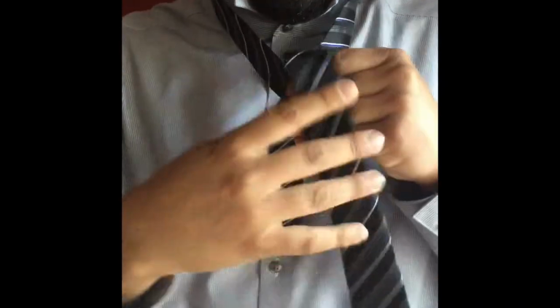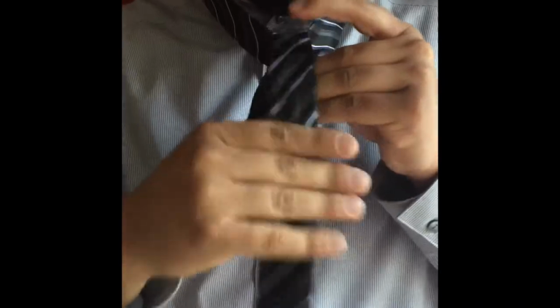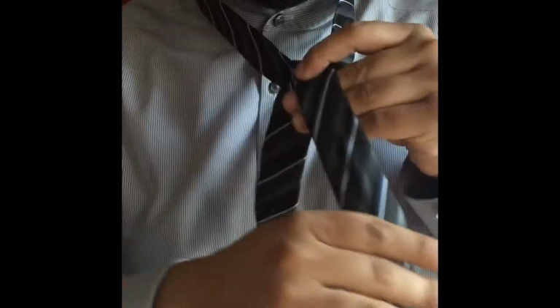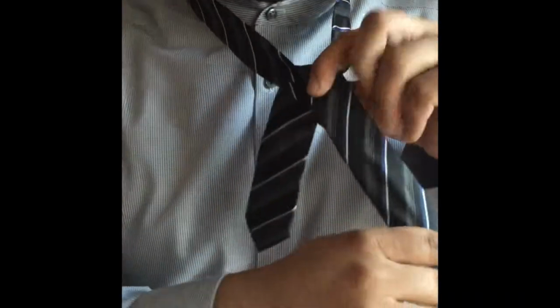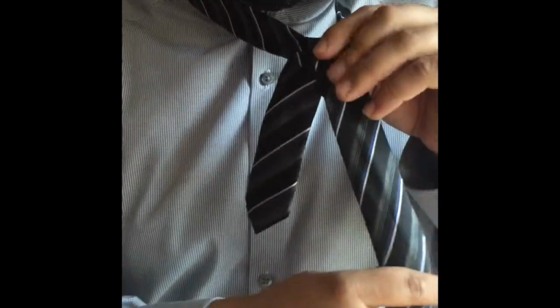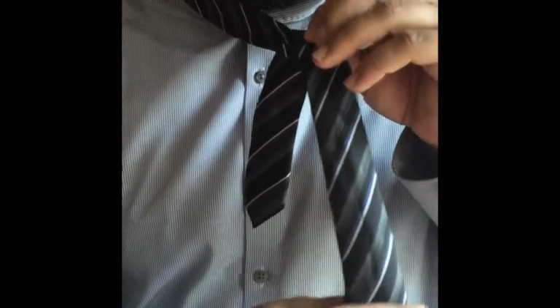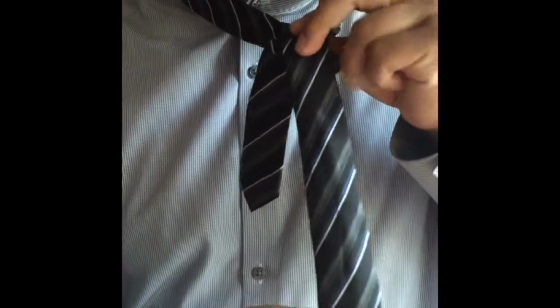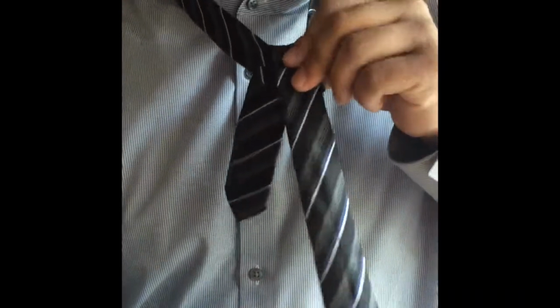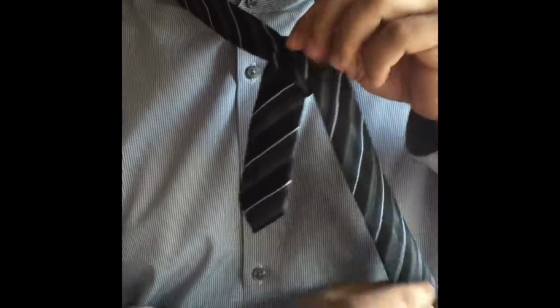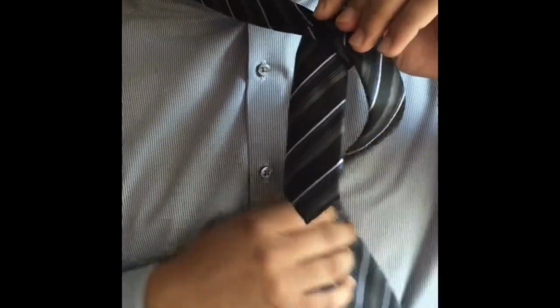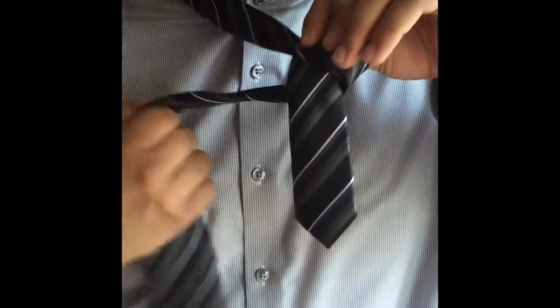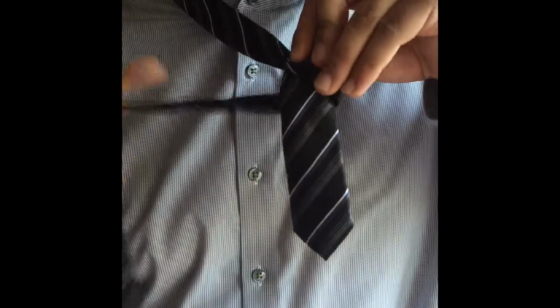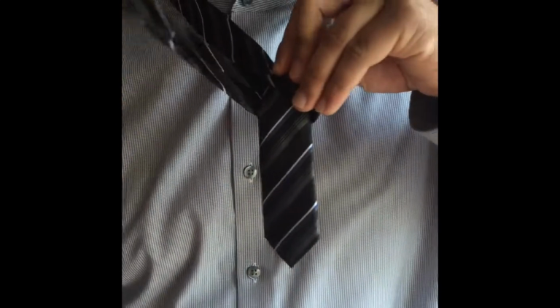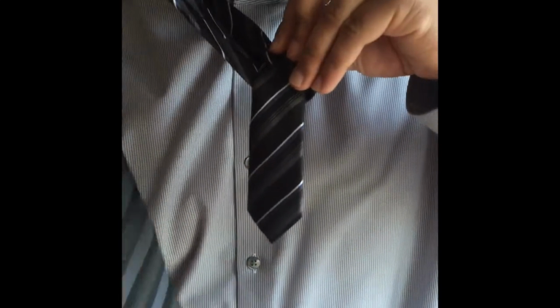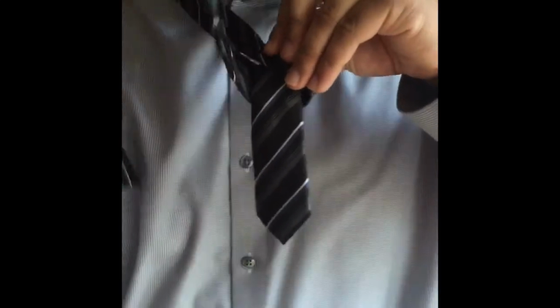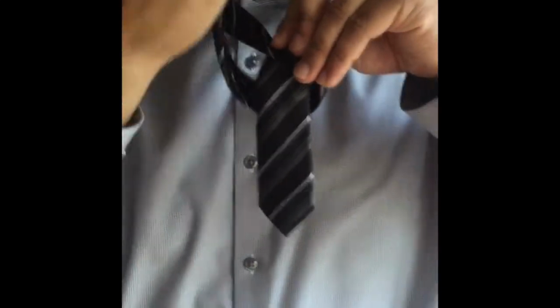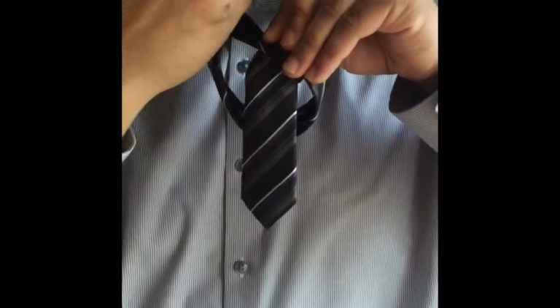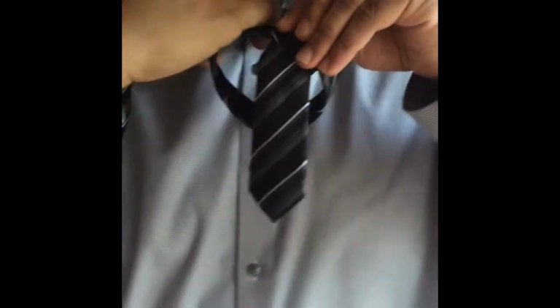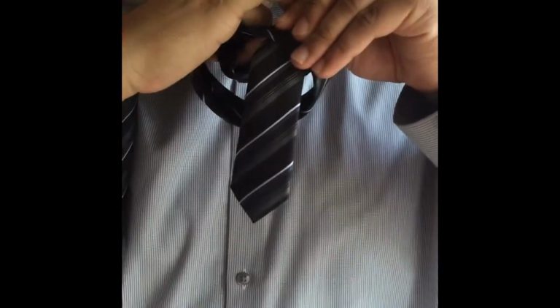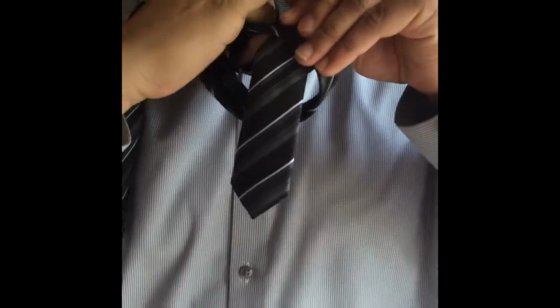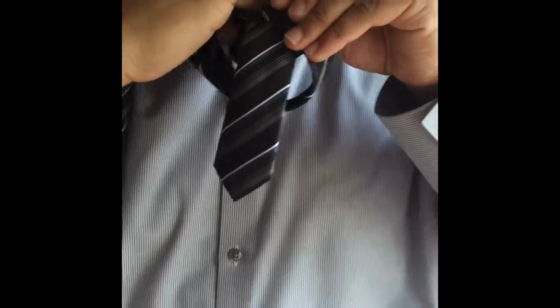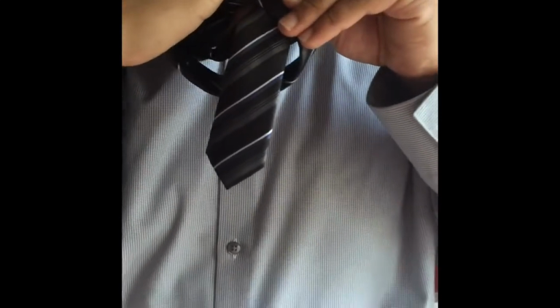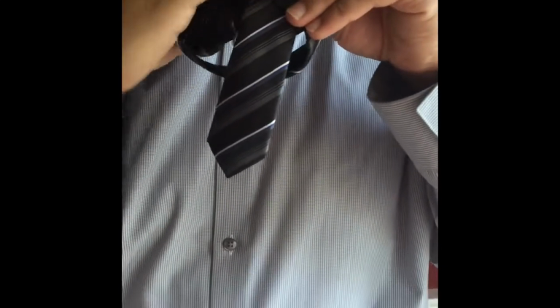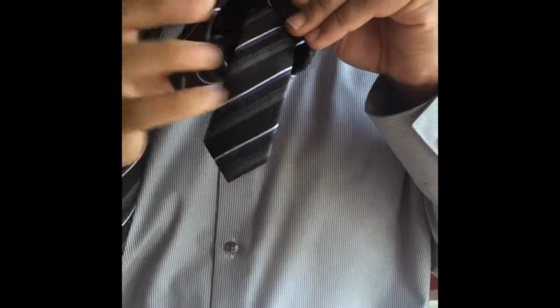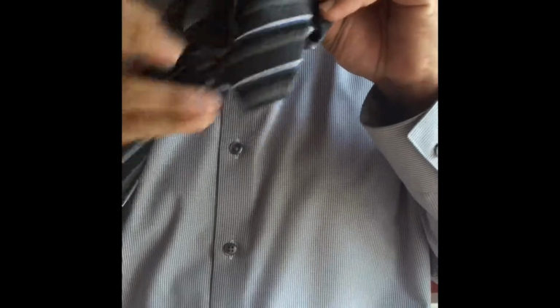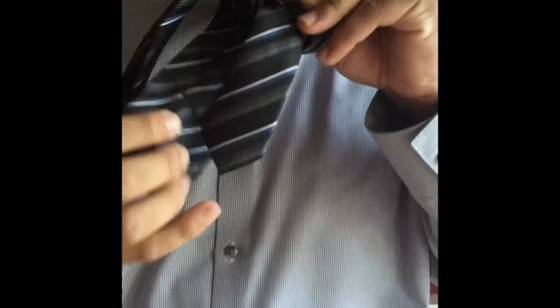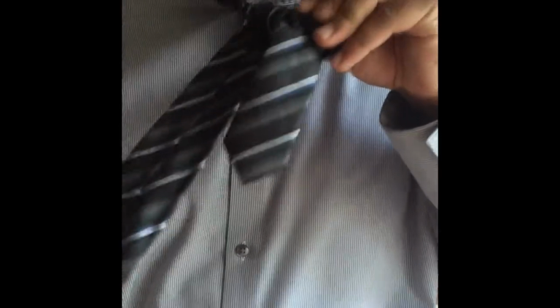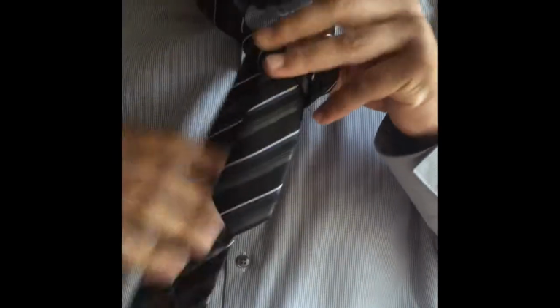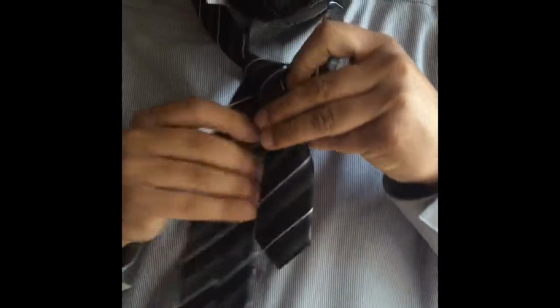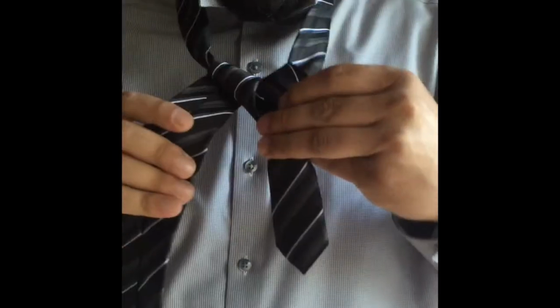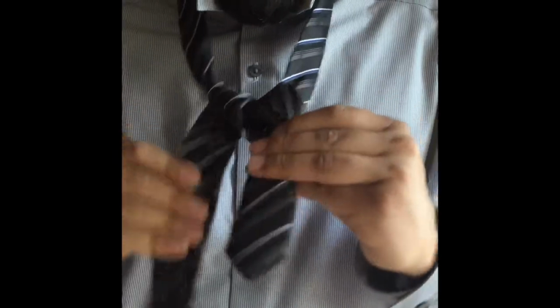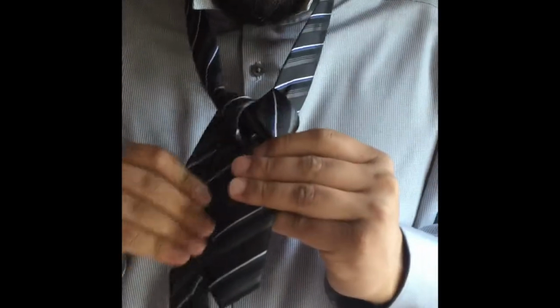Bring it back to your left, then bring it around and back through your collar and your tie. You want to have a symmetrical shape like this.